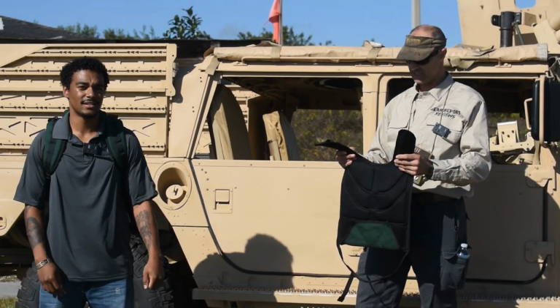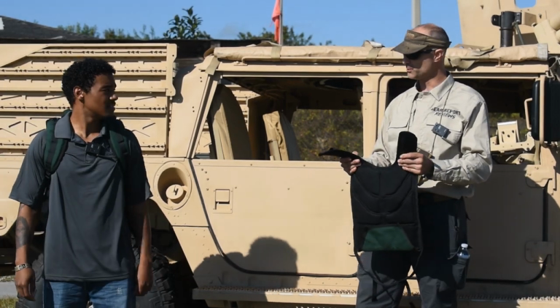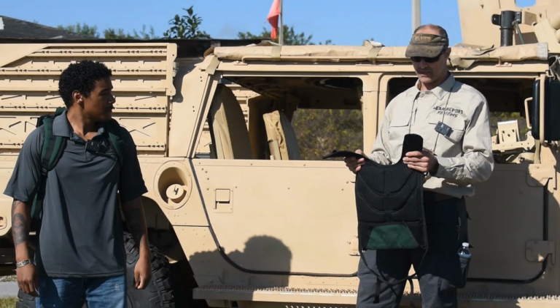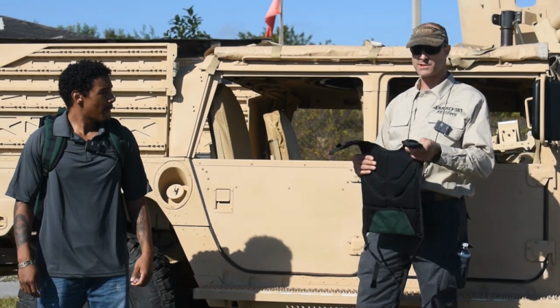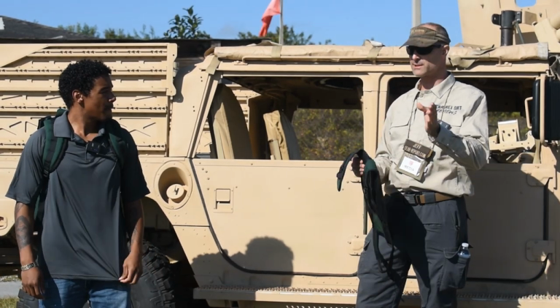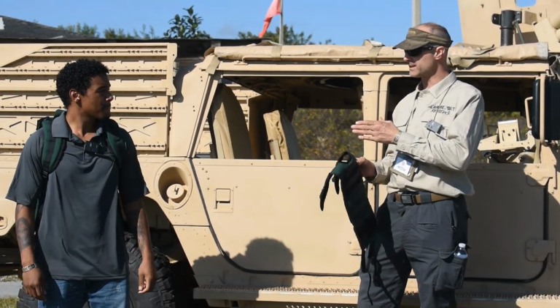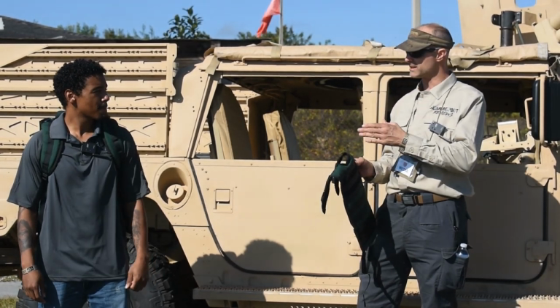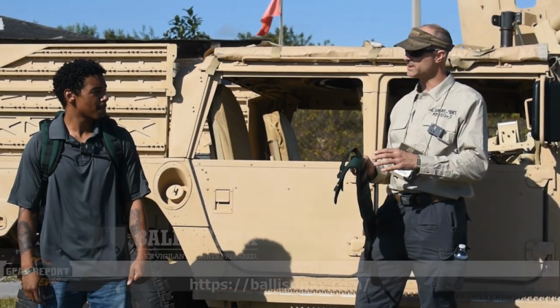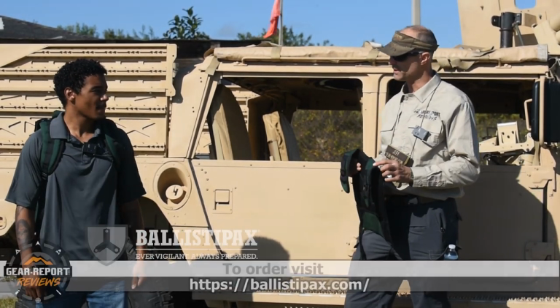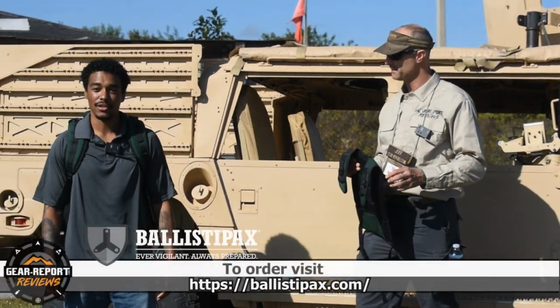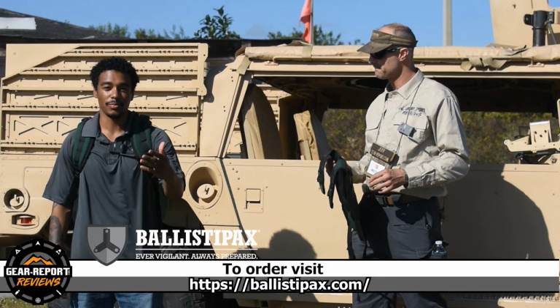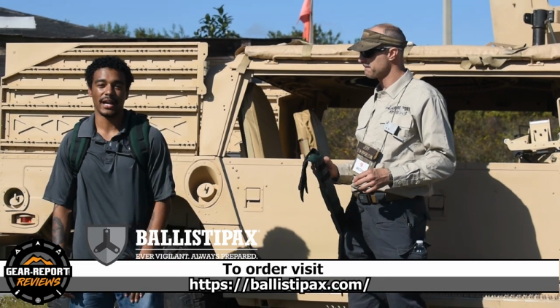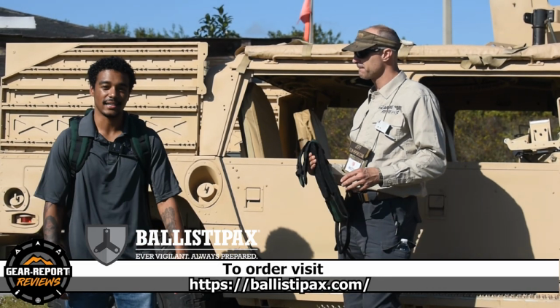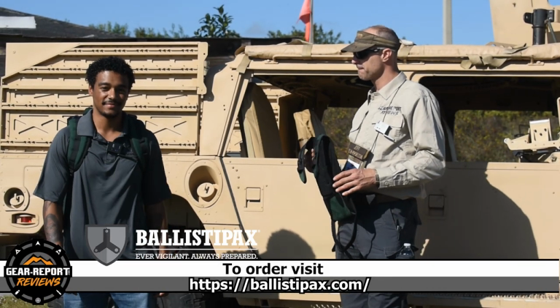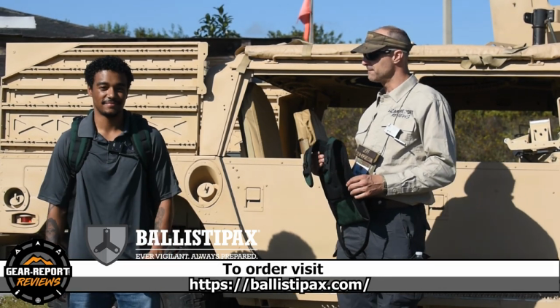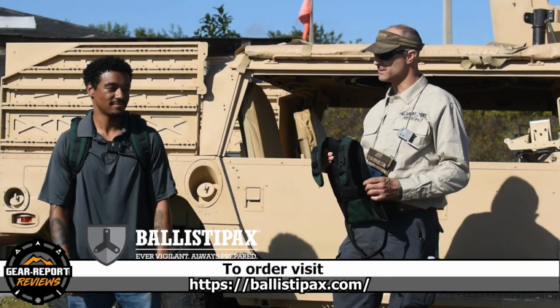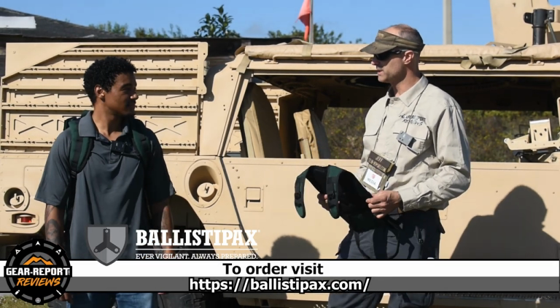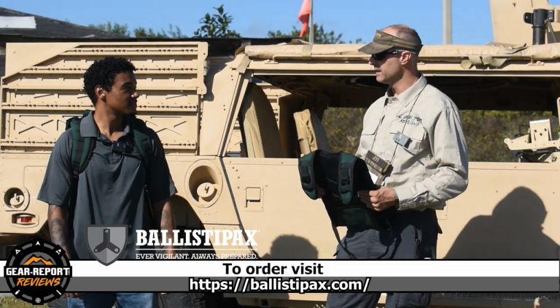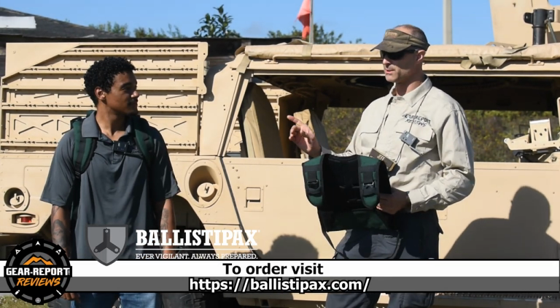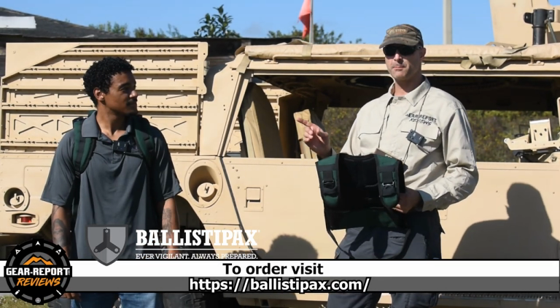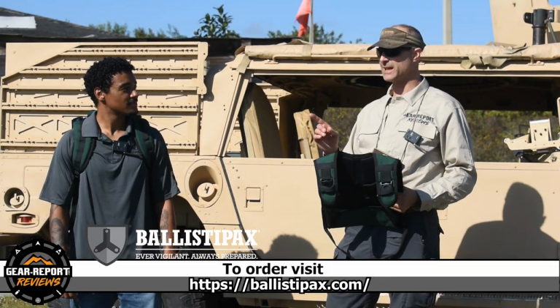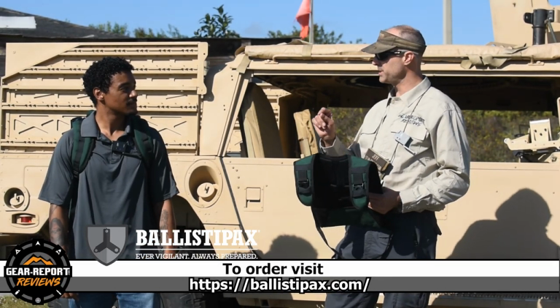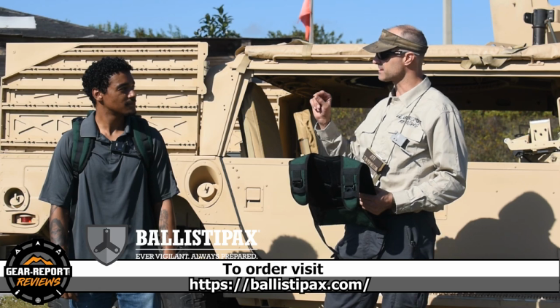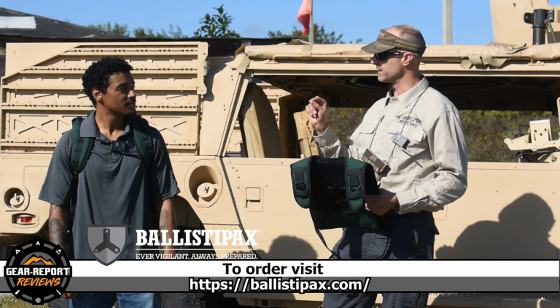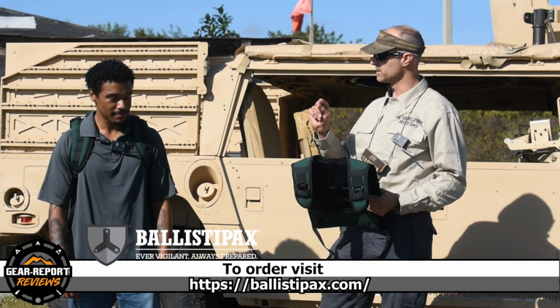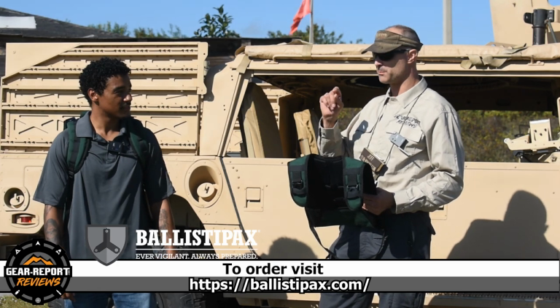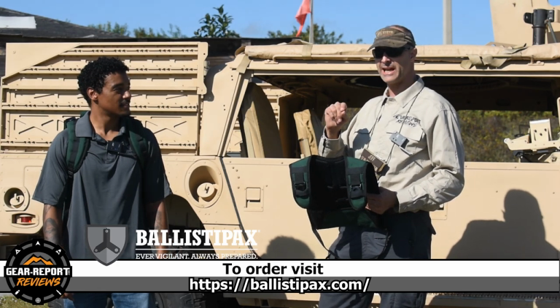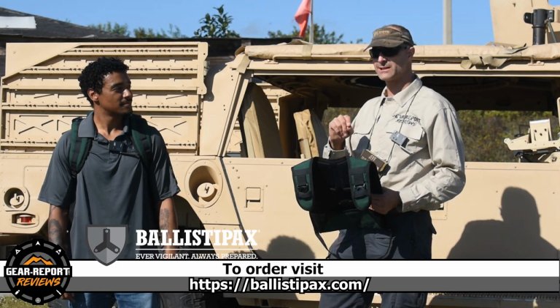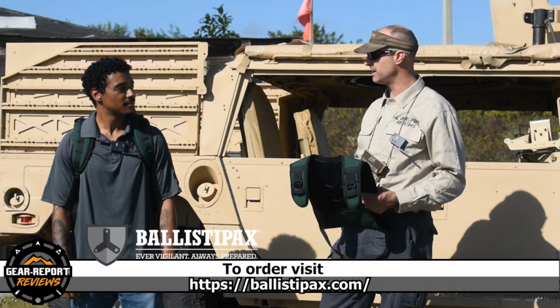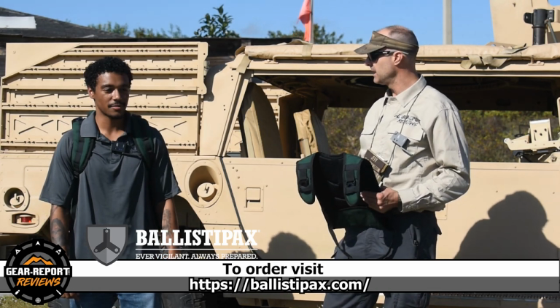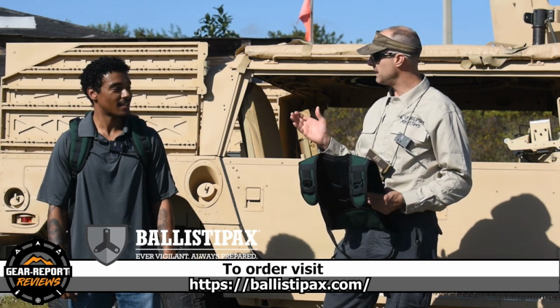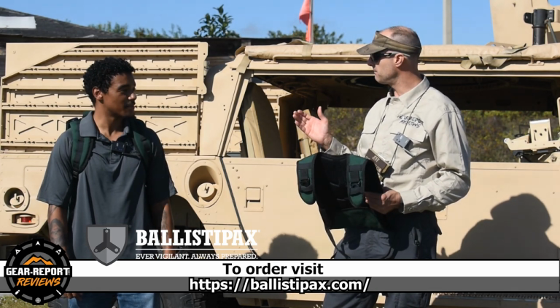That's pretty cool. If someone's interested in a pack like this, how can they get one? You can go to Ballistapack.com. Excellent, that's pretty easy. Ballista Pack — Ballistapack.com, yep.